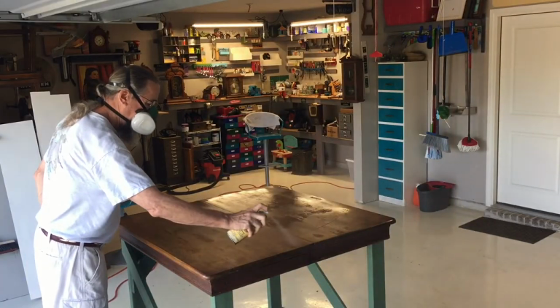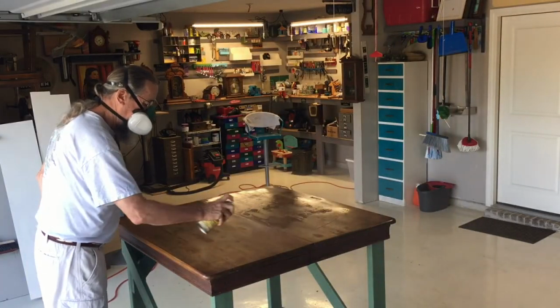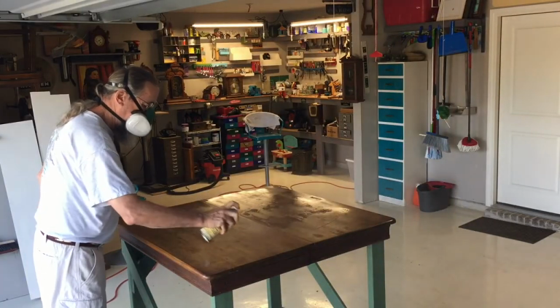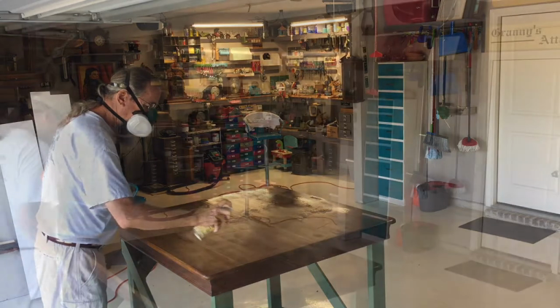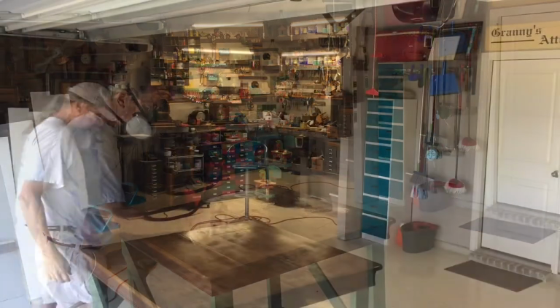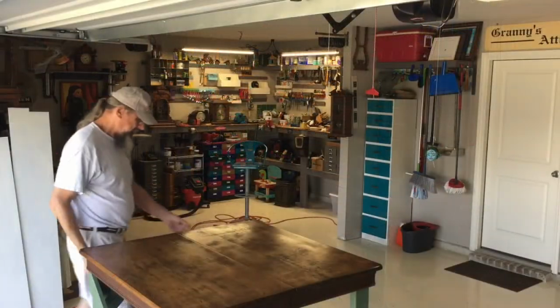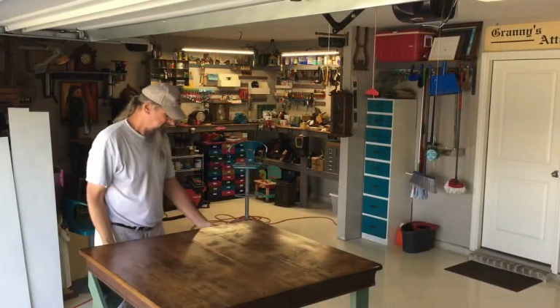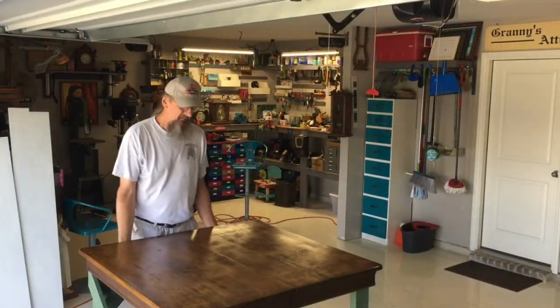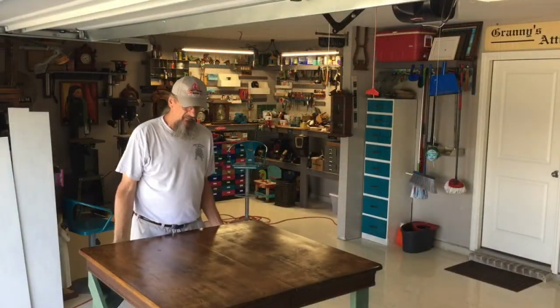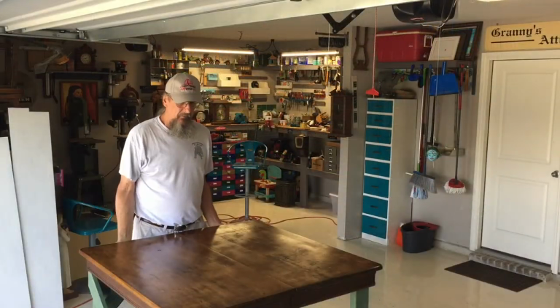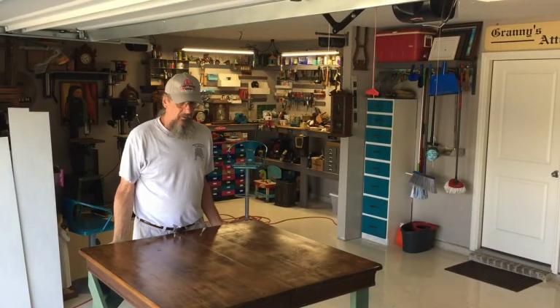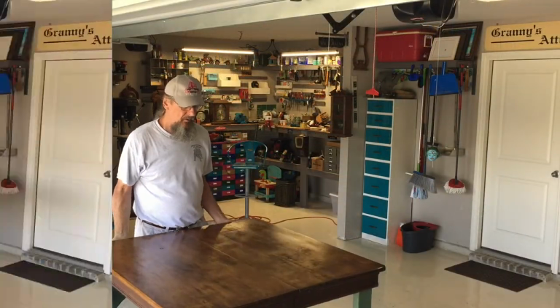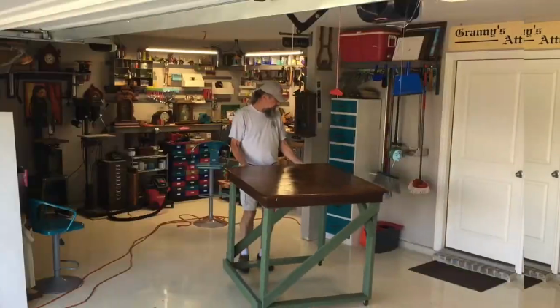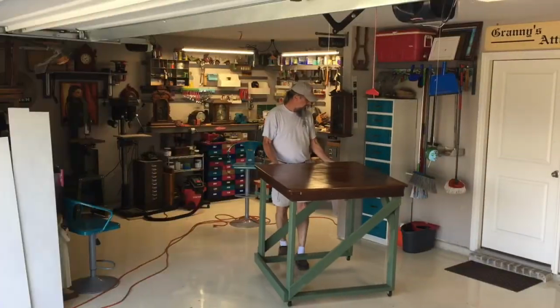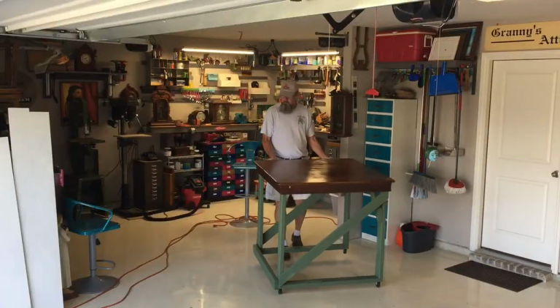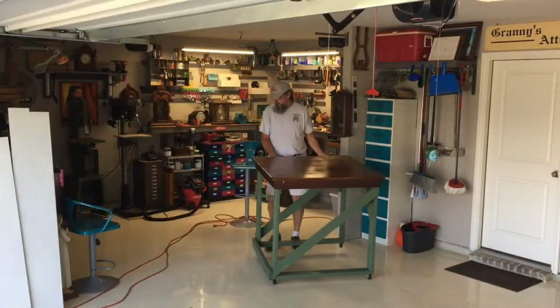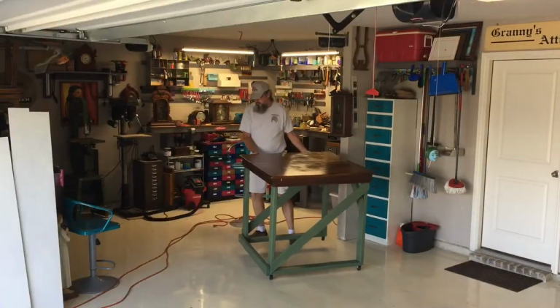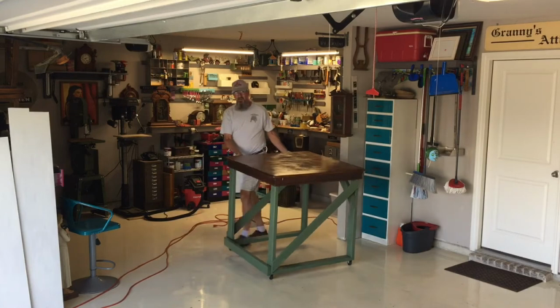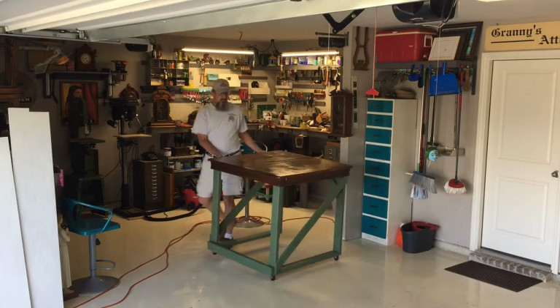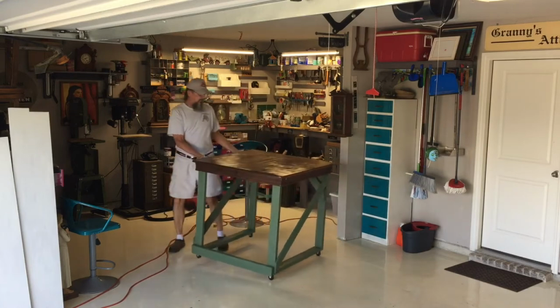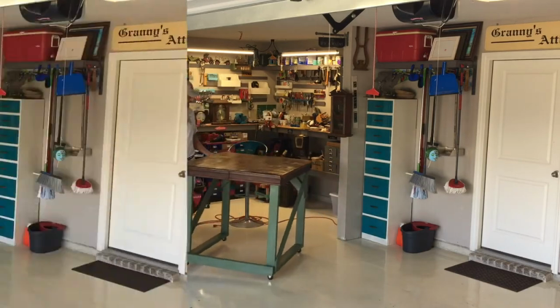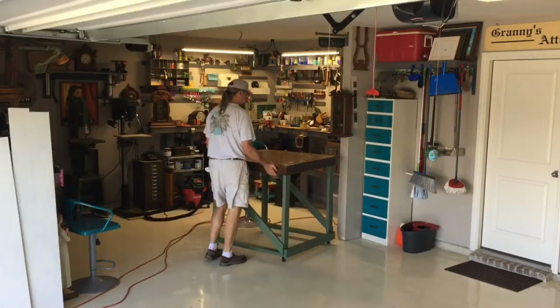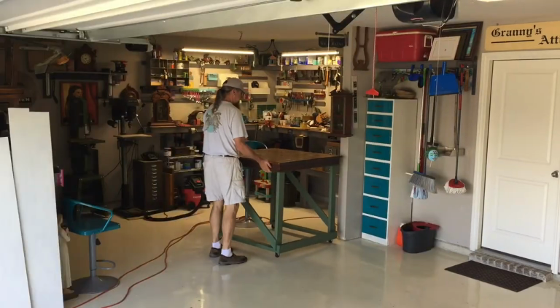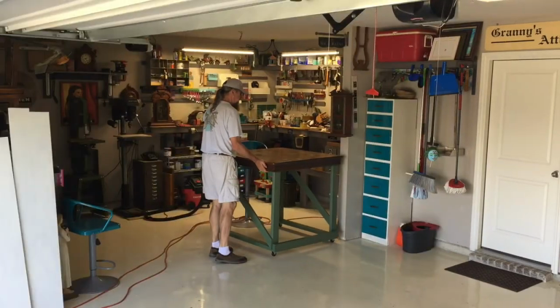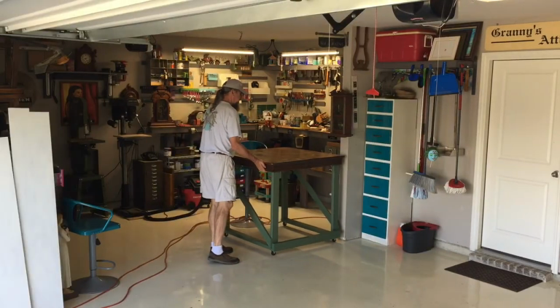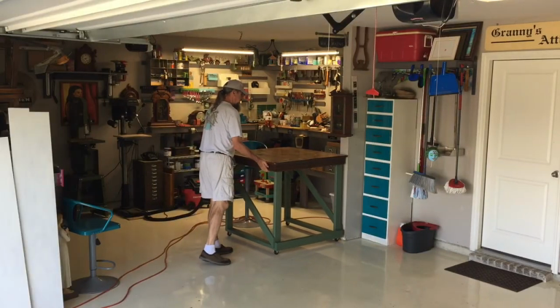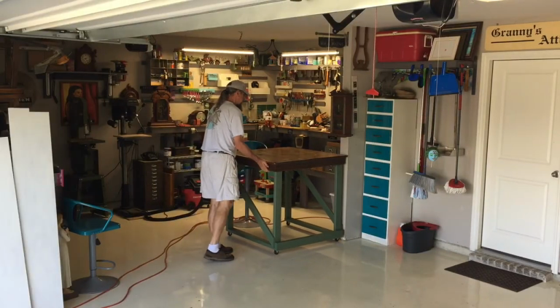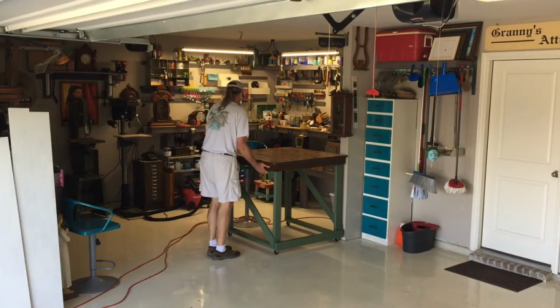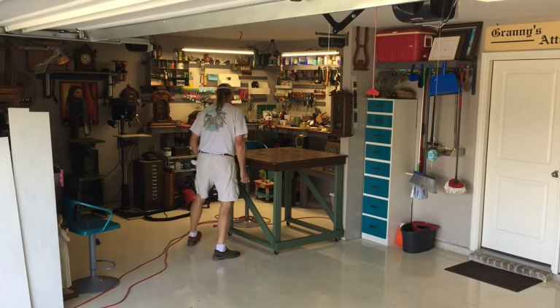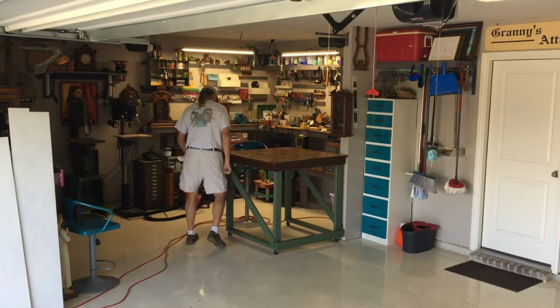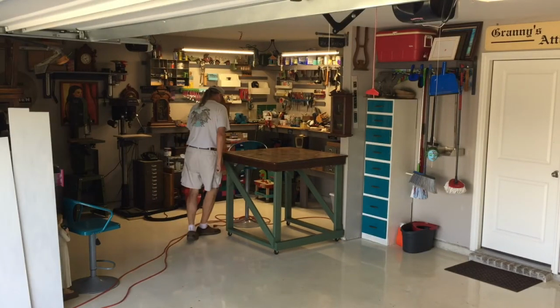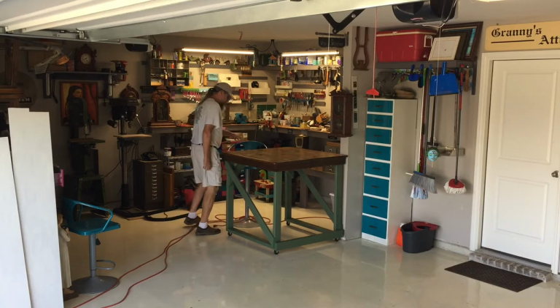I put casters on the table, but I should probably have used locking casters because this thing might slide around a little bit, so only time will tell if that was really a good idea.